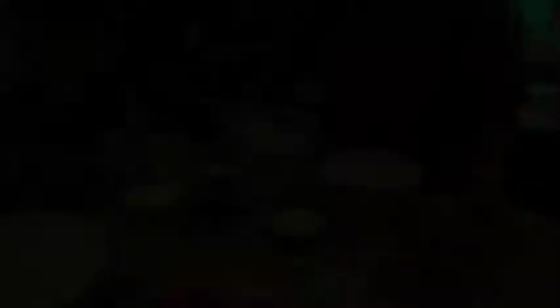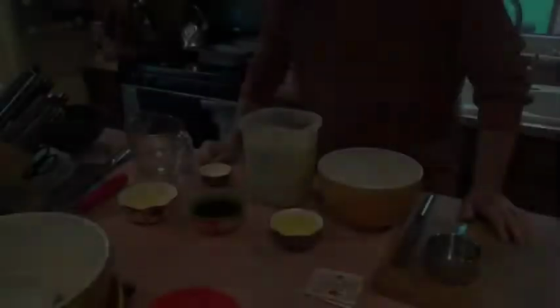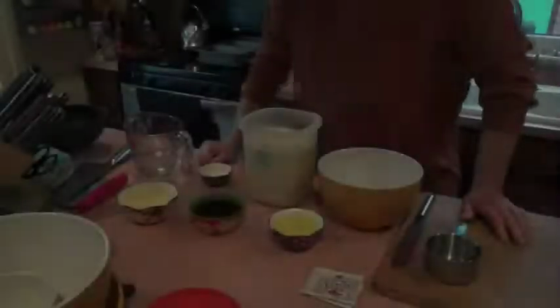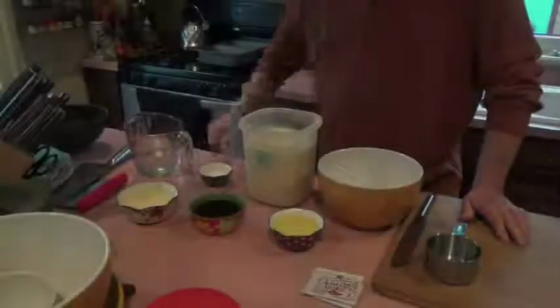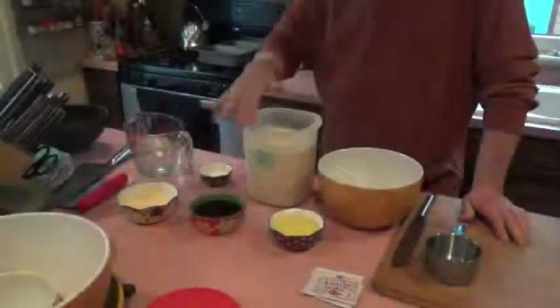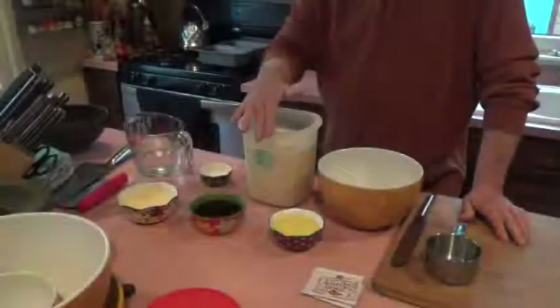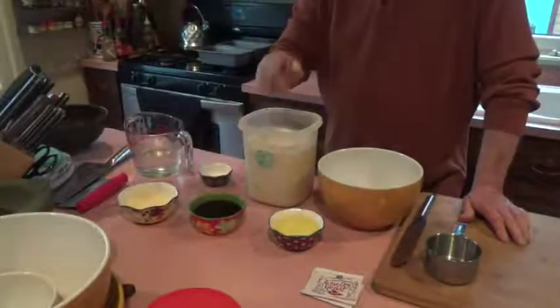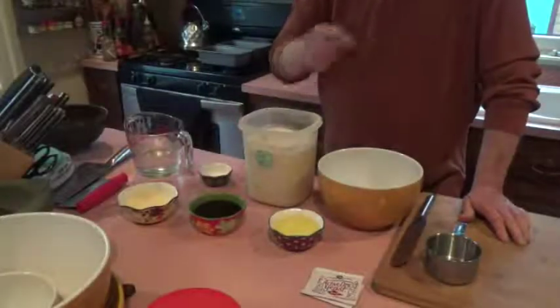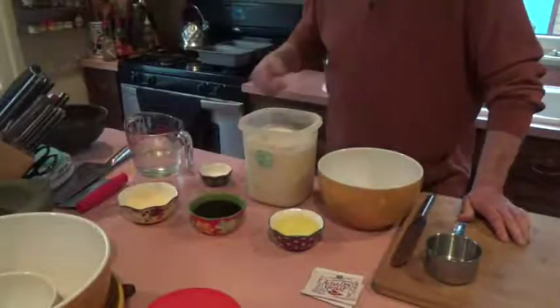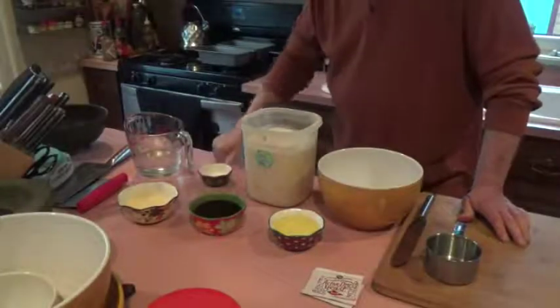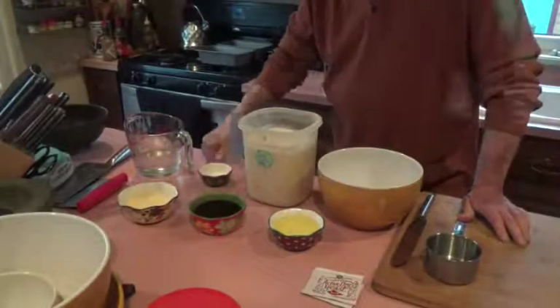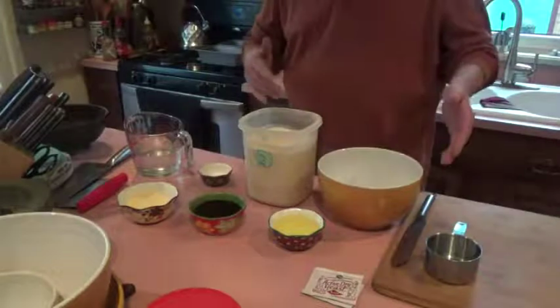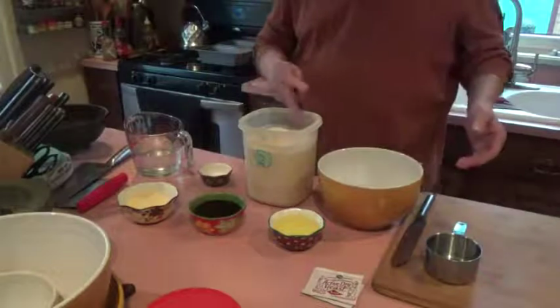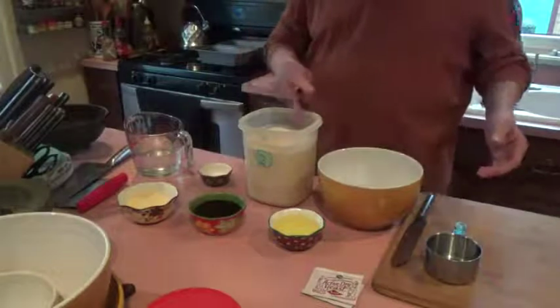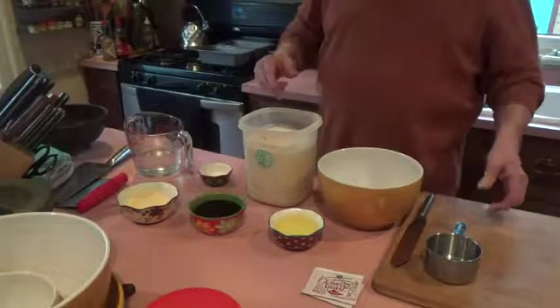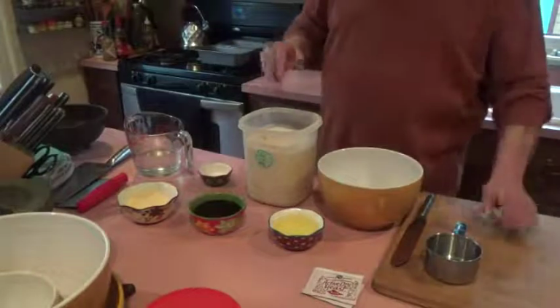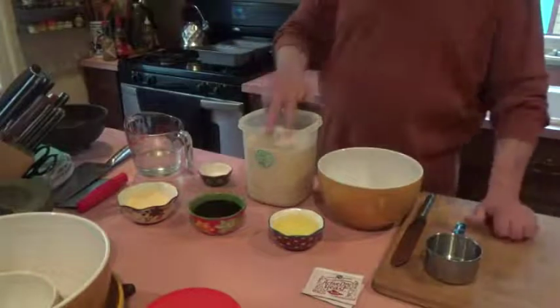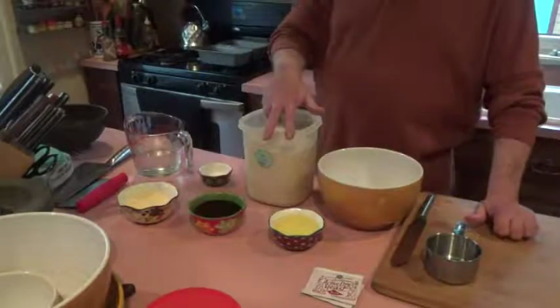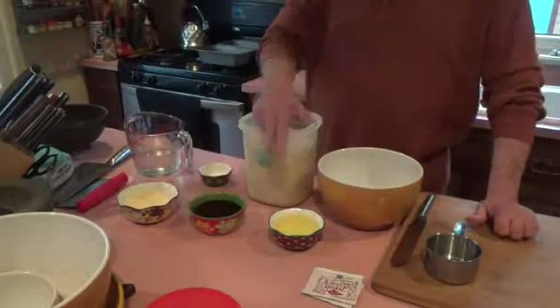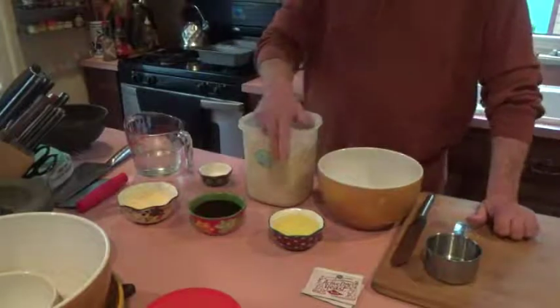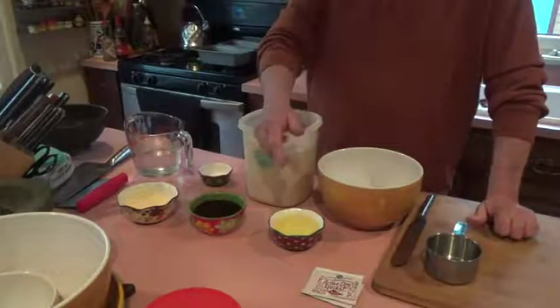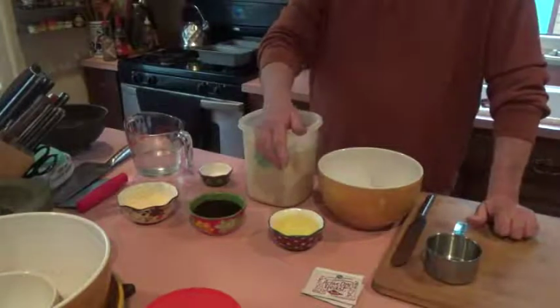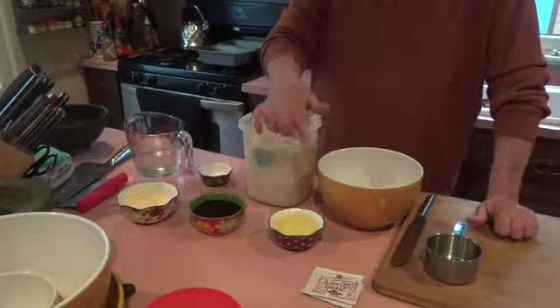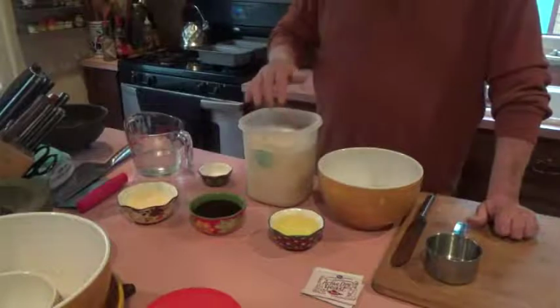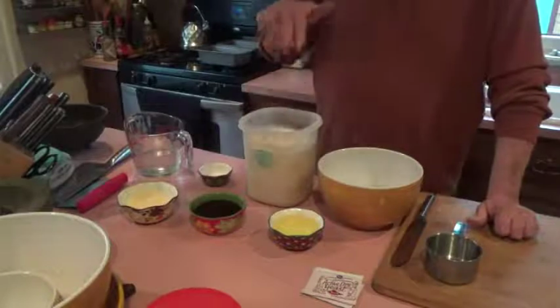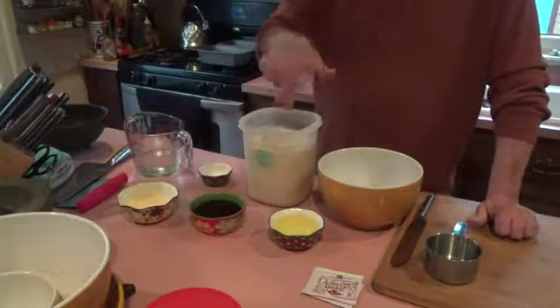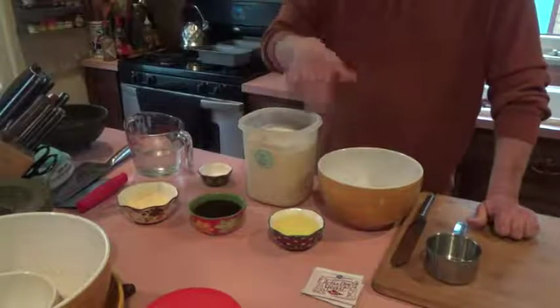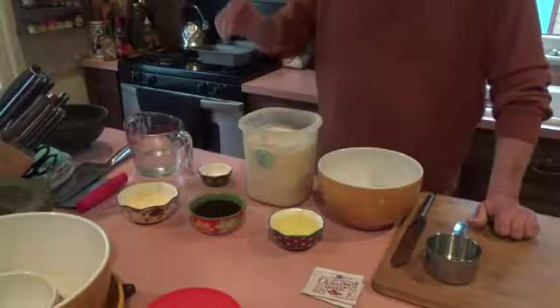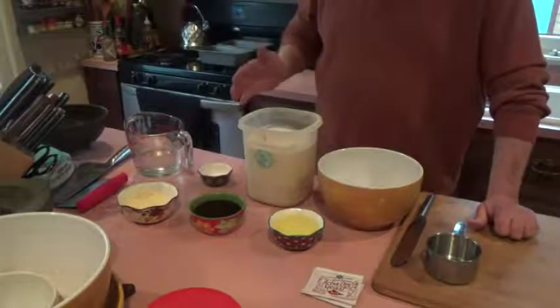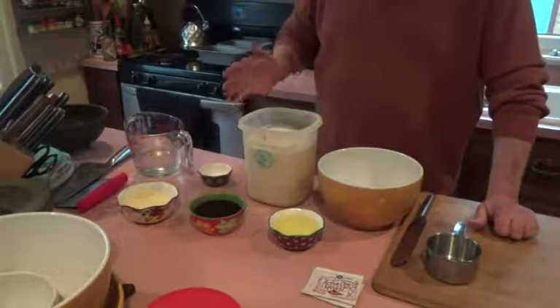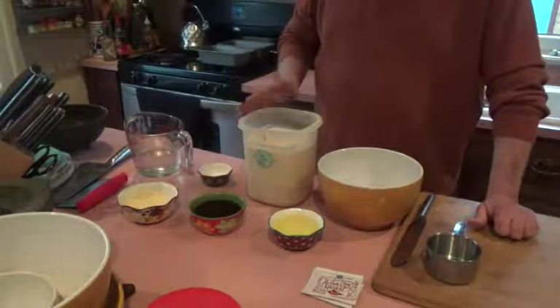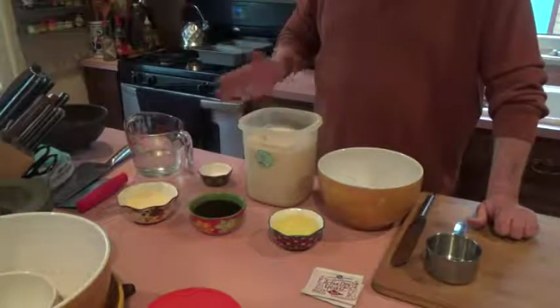When the going gets tough, the tough bake bread. Today I'm going to make two loaves. I'll post the single loaf recipe down in the description for a simple whole wheat bread.